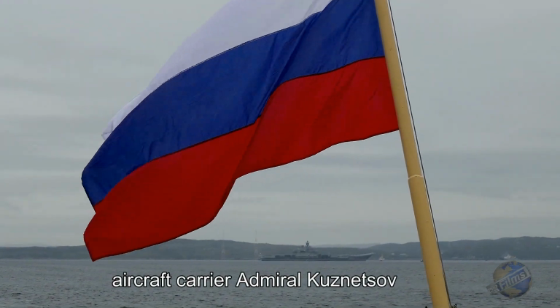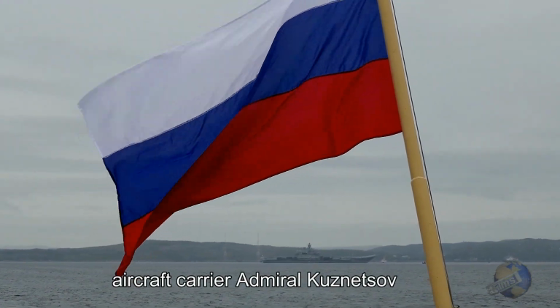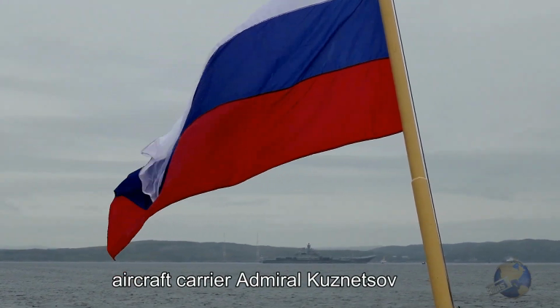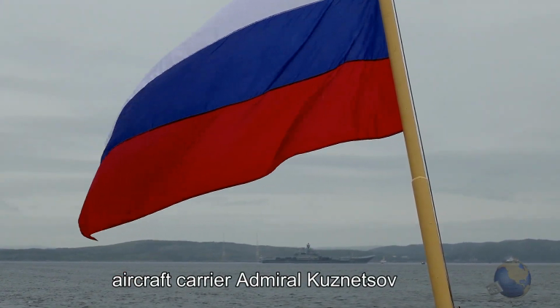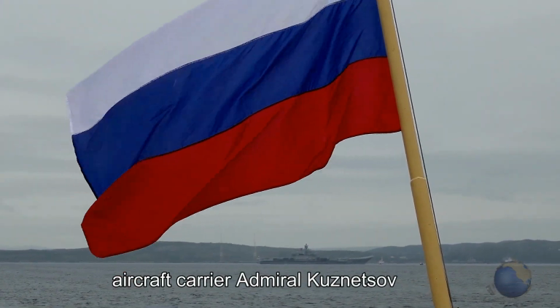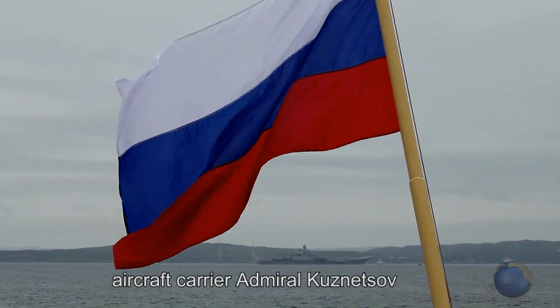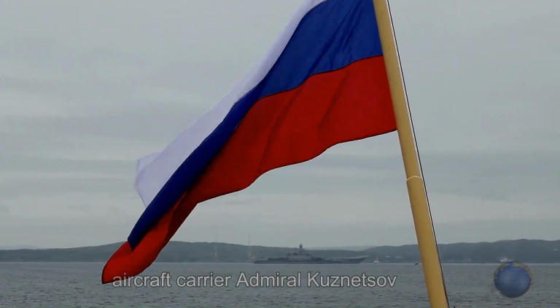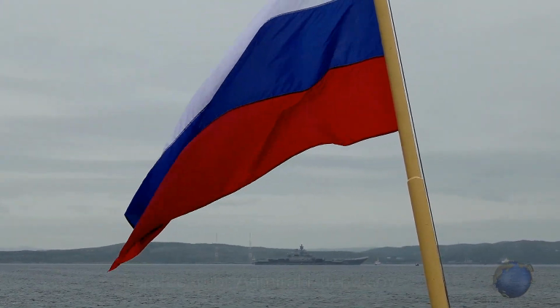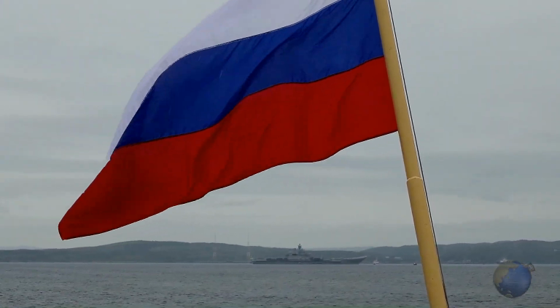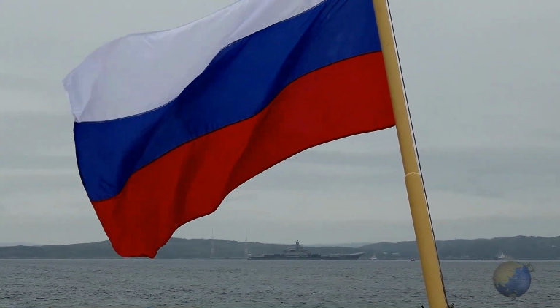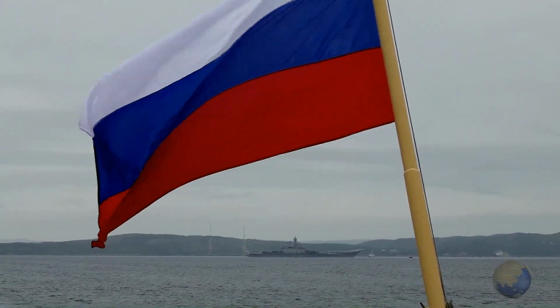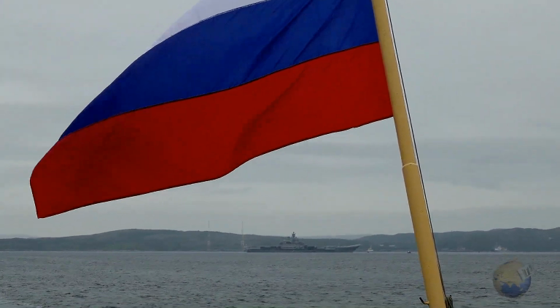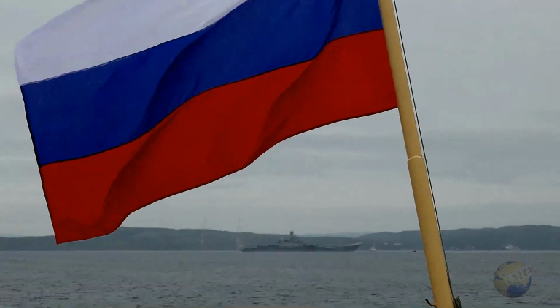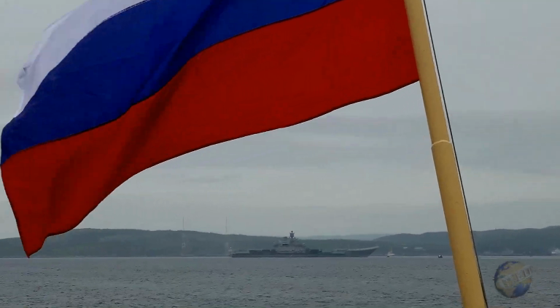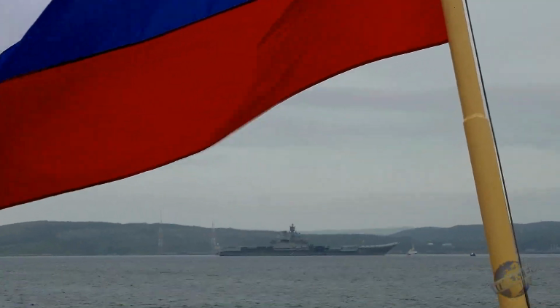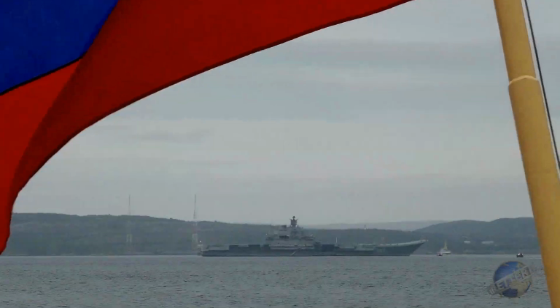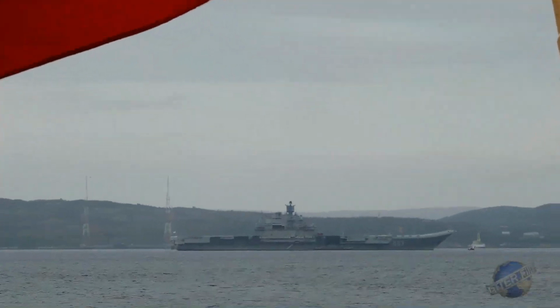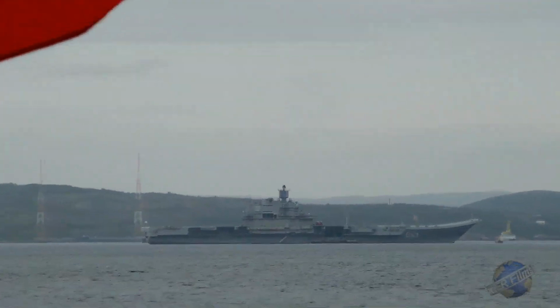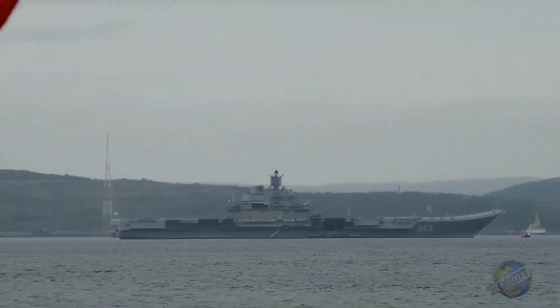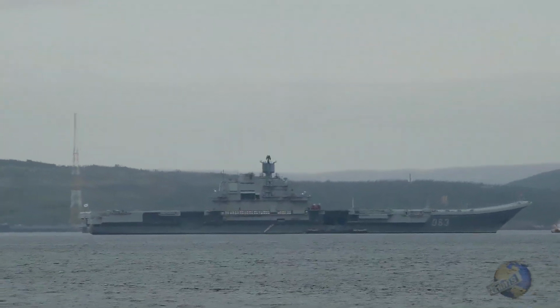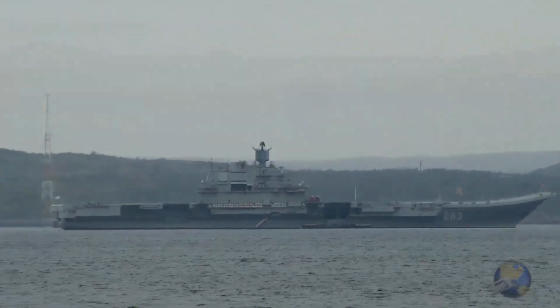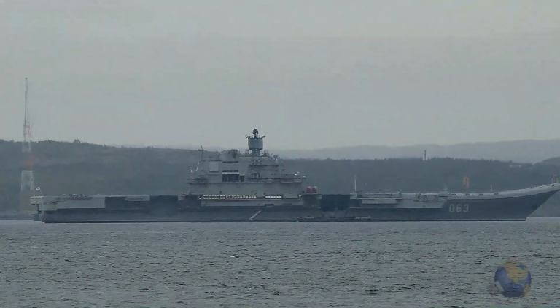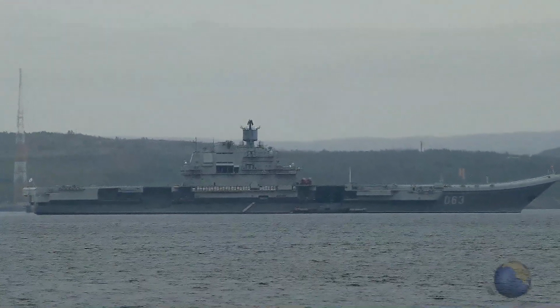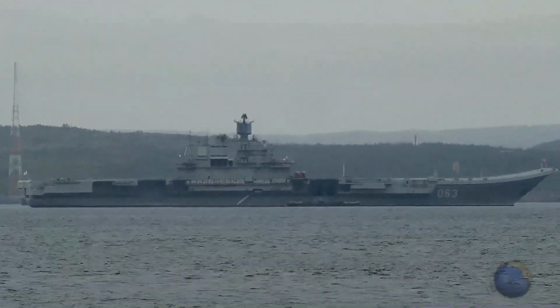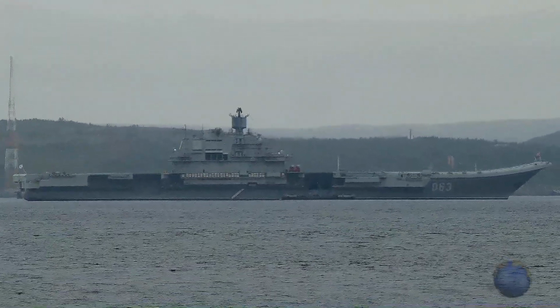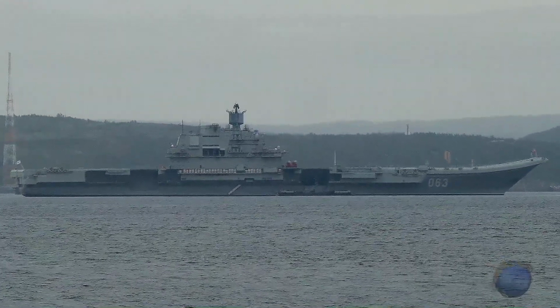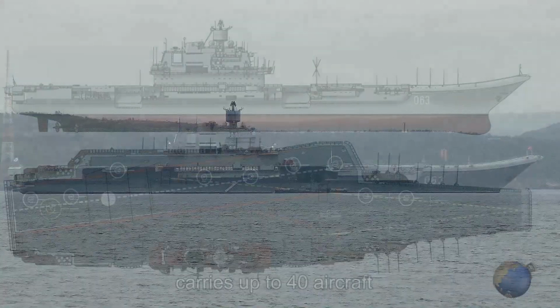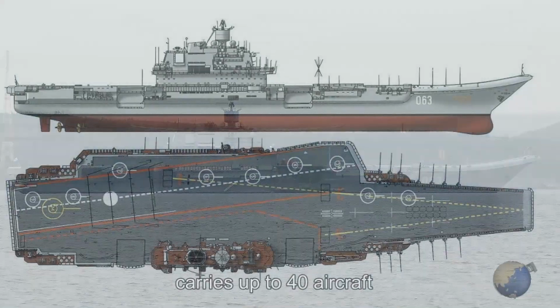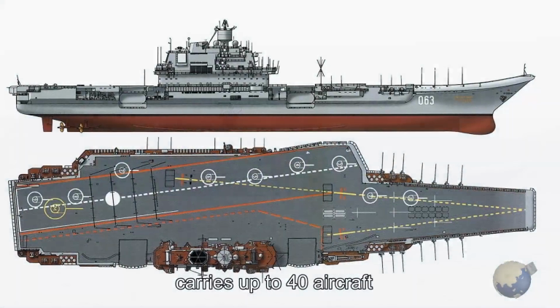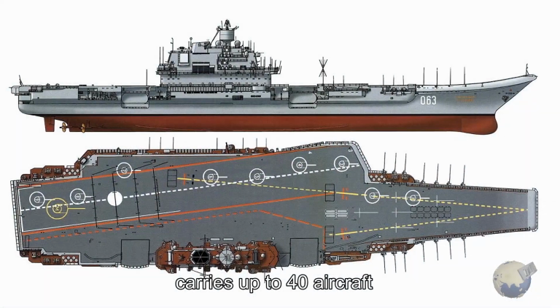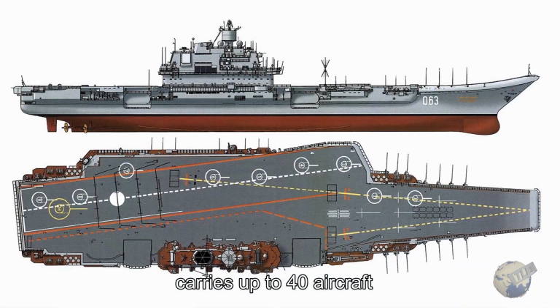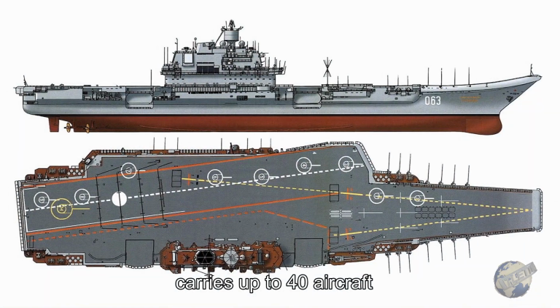The aircraft carrier Admiral Kuznetsov, the flagship of the Russian Navy, was riding at anchor. She became fully operational in 1995 and can carry a mix of 40 fixed and rotary wing aircraft.